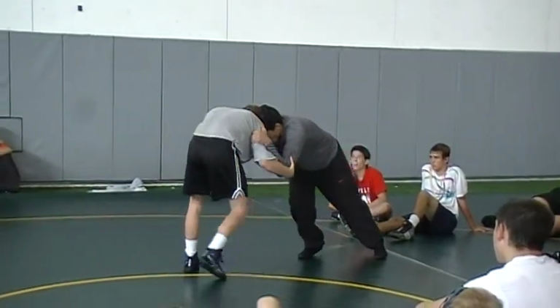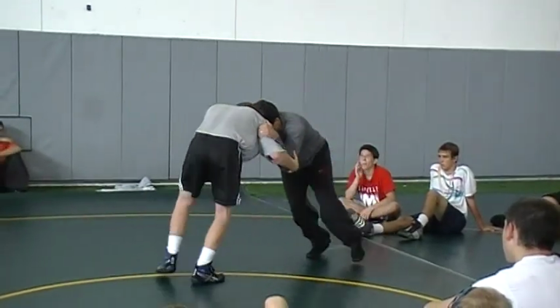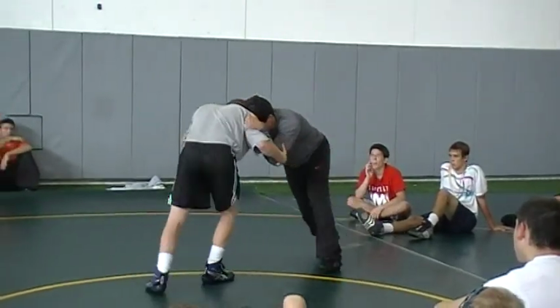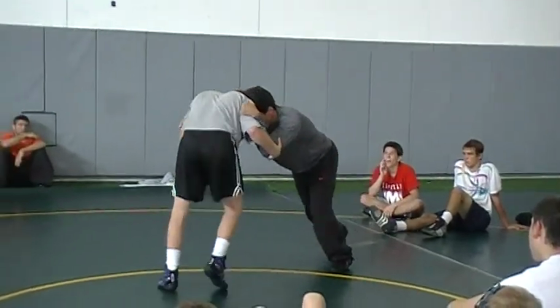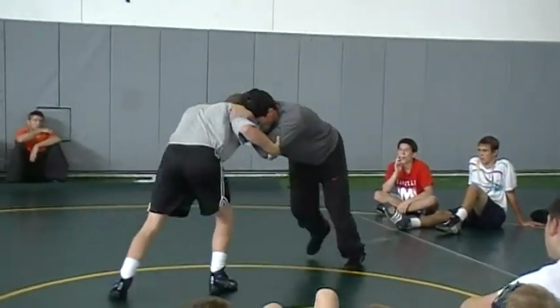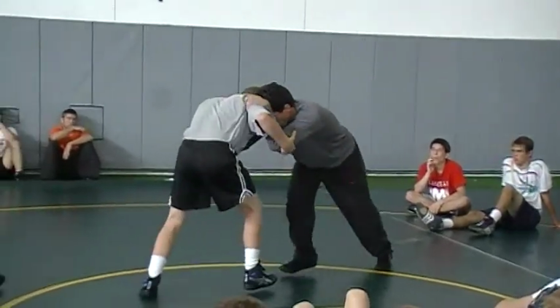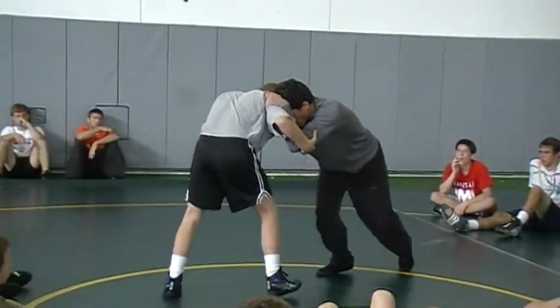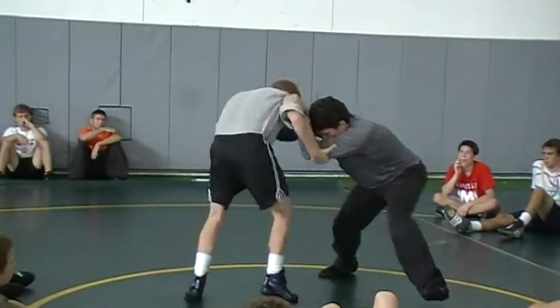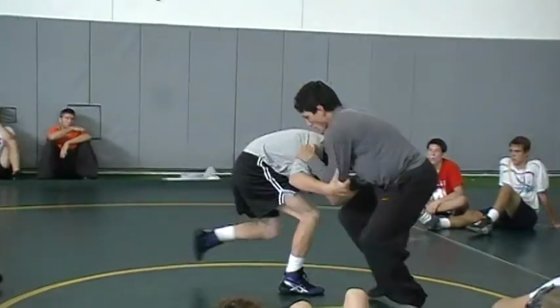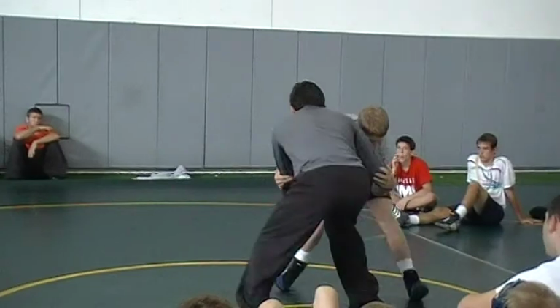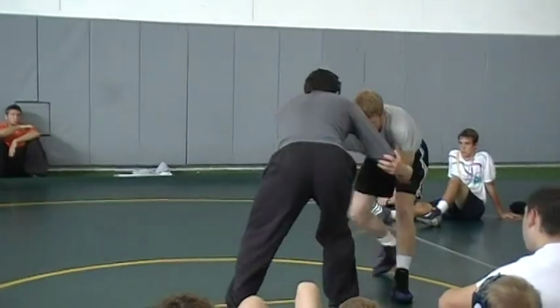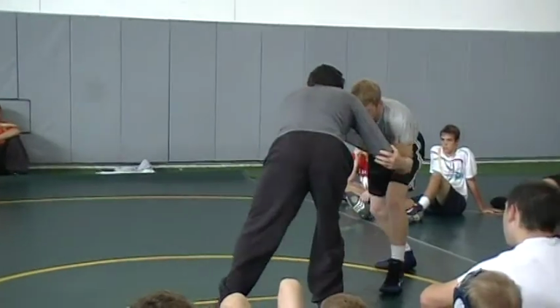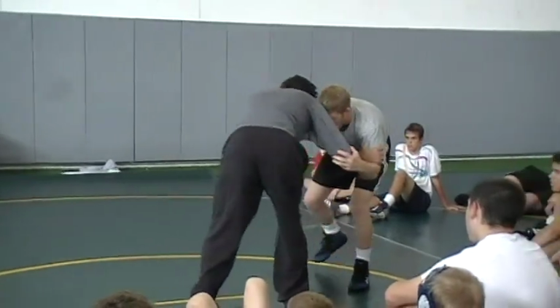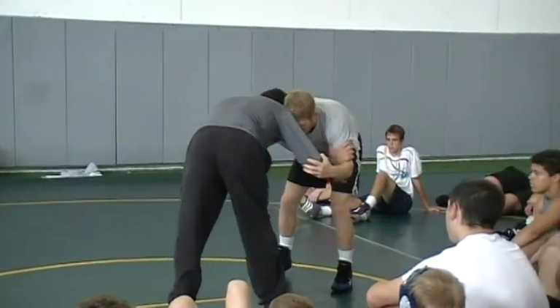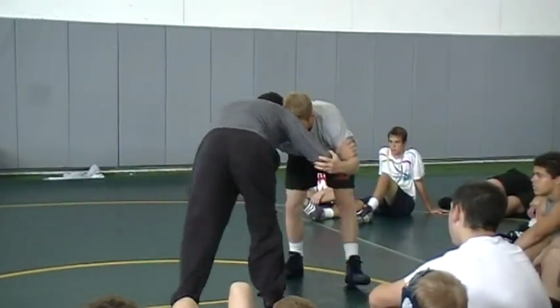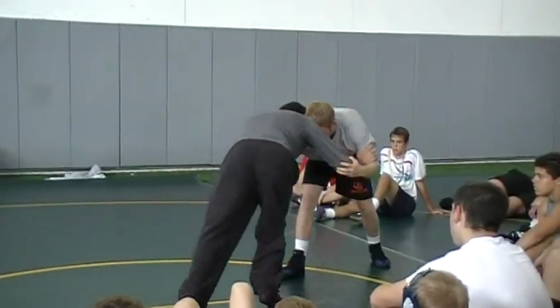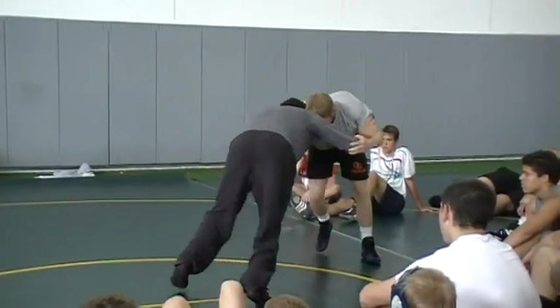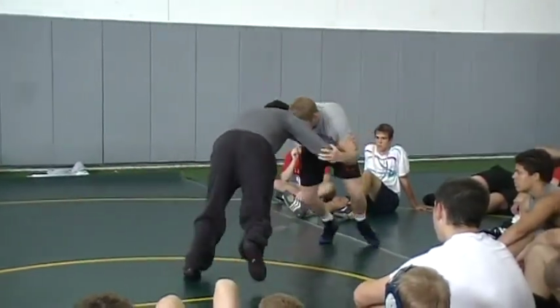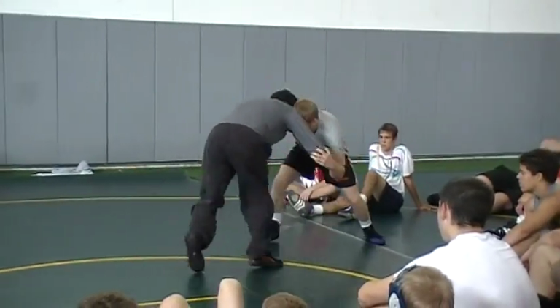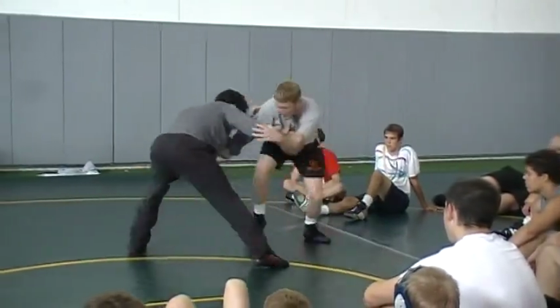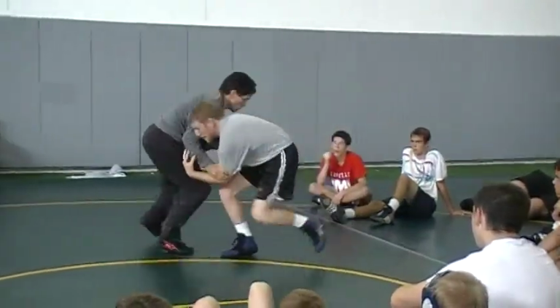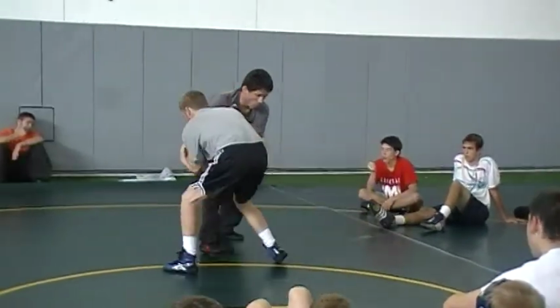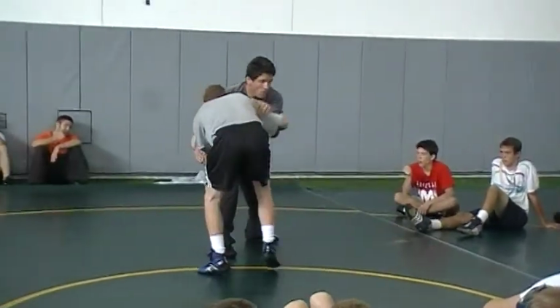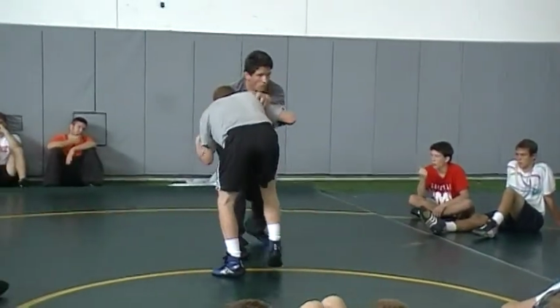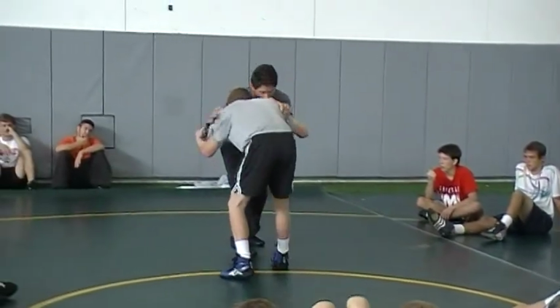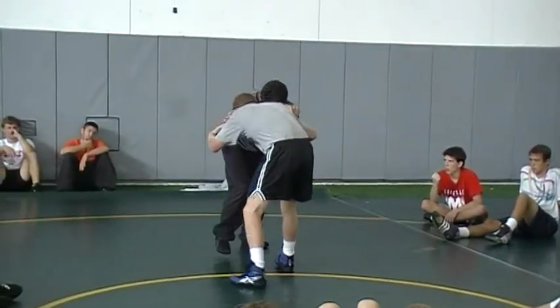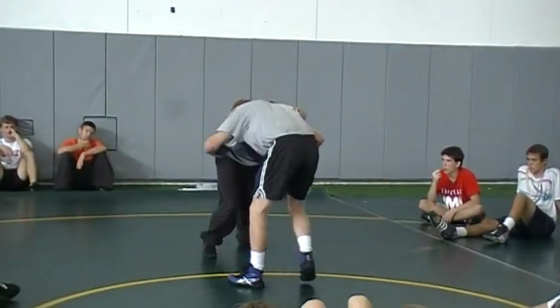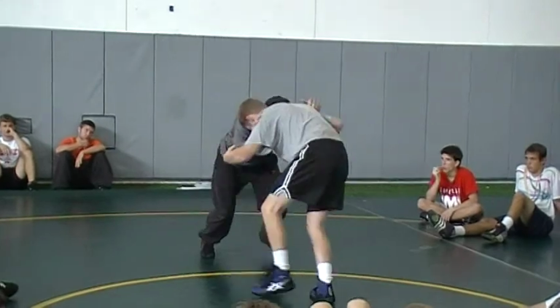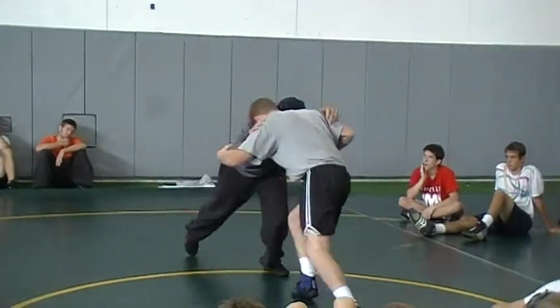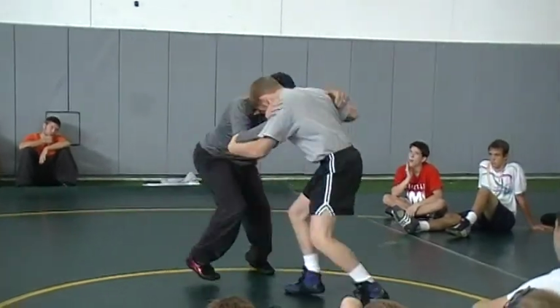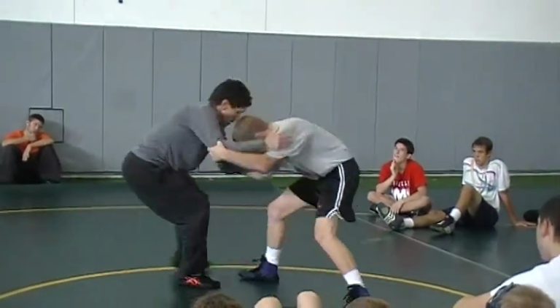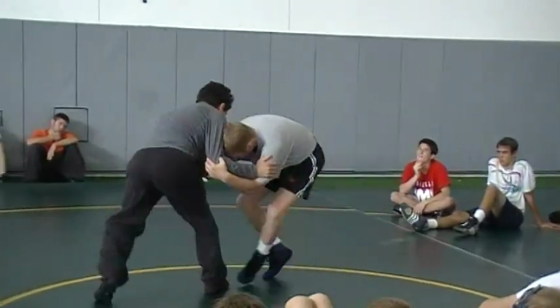I'm going to go forward: push and pull. Push, pull. Push, pull.